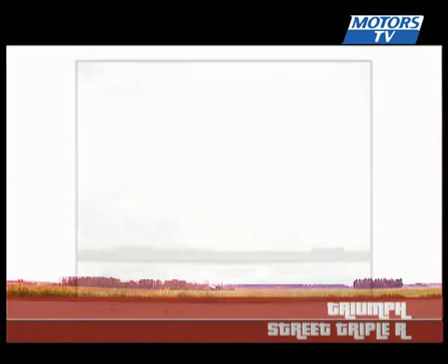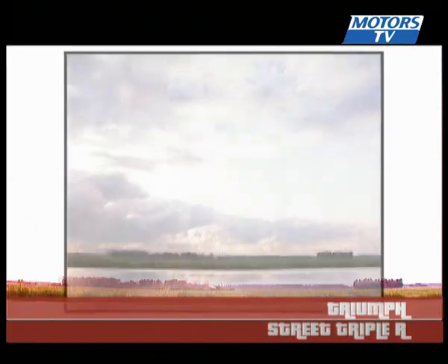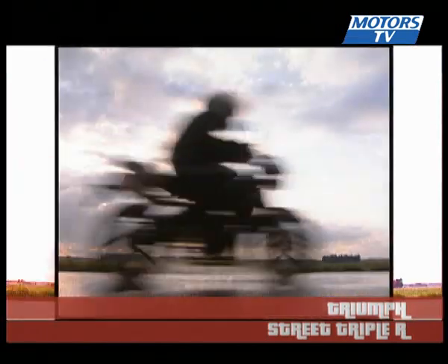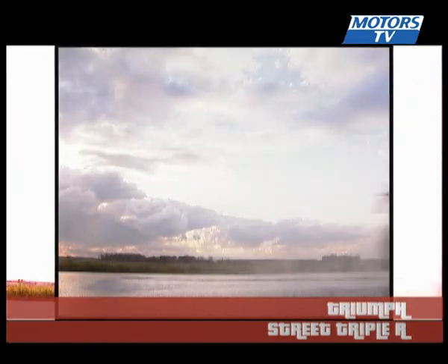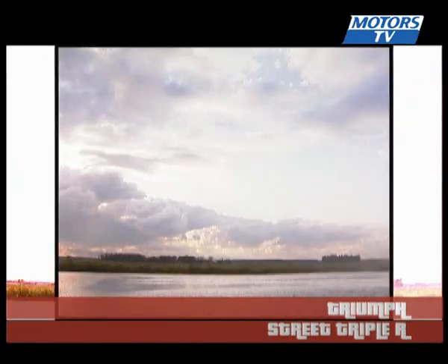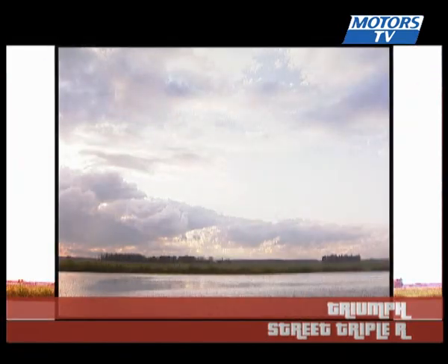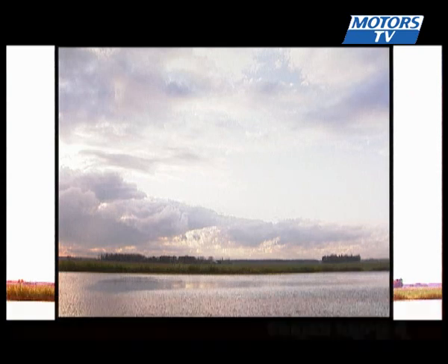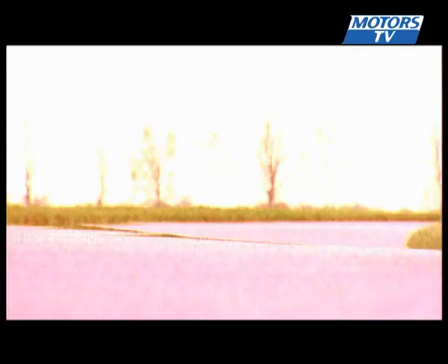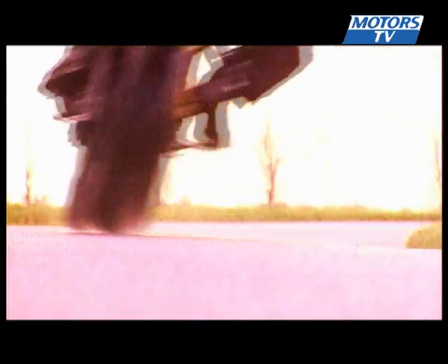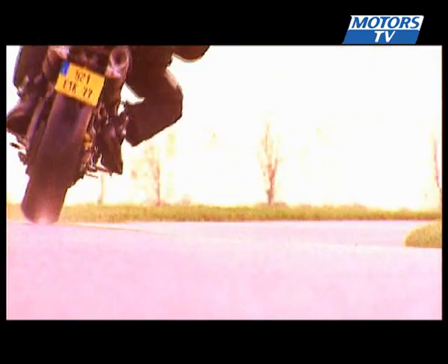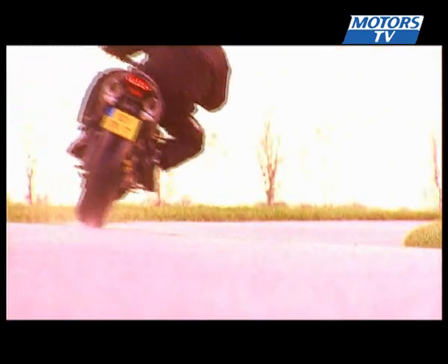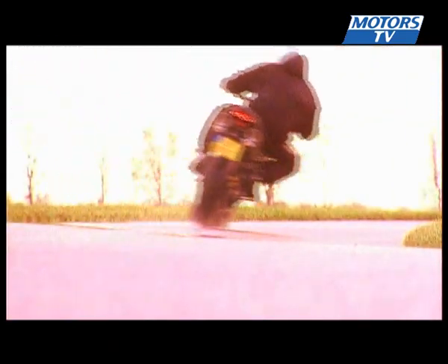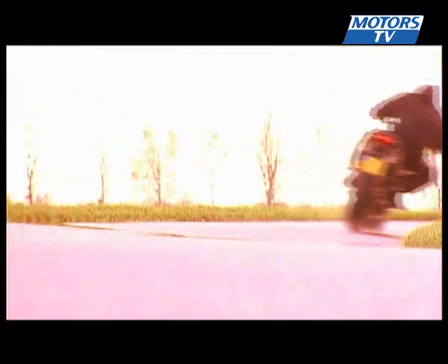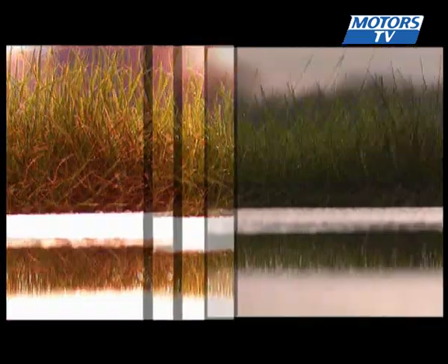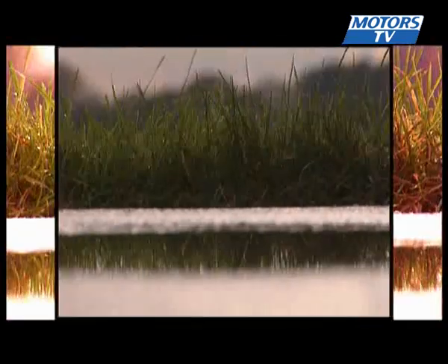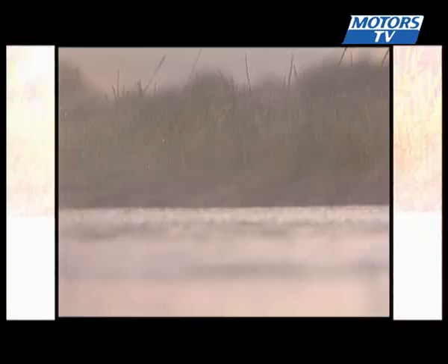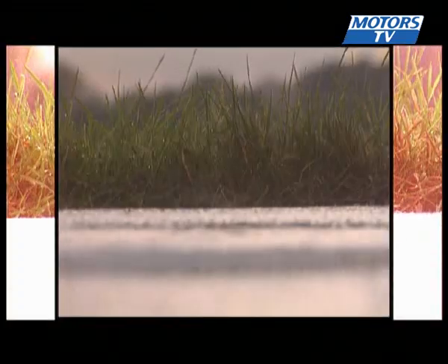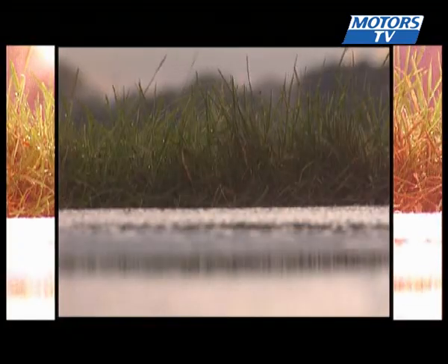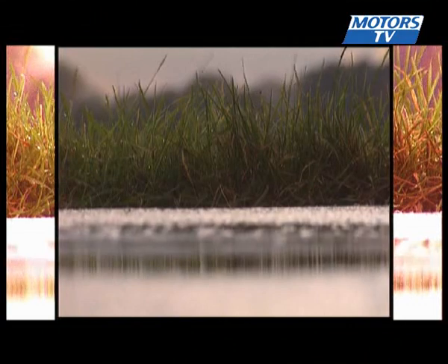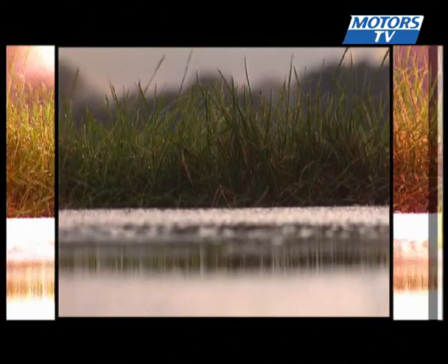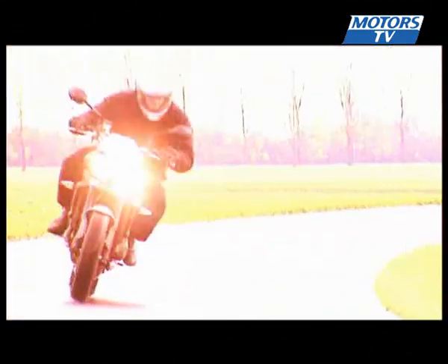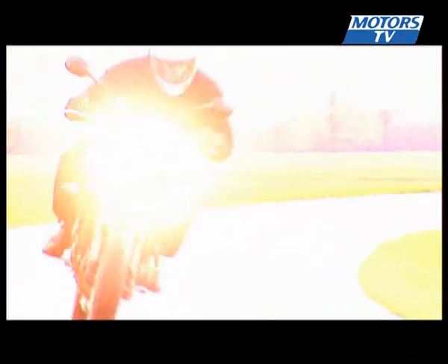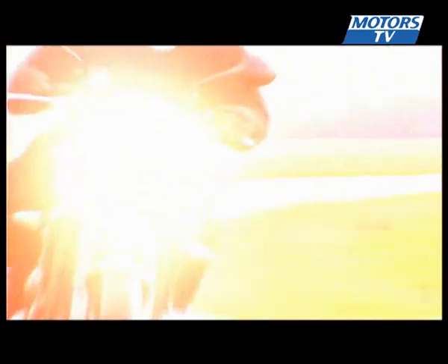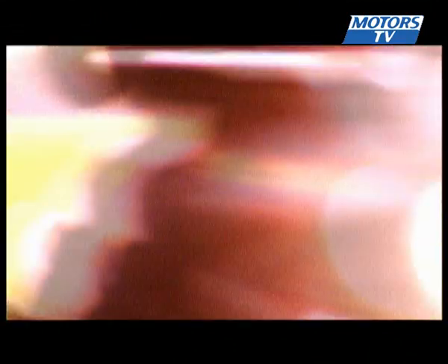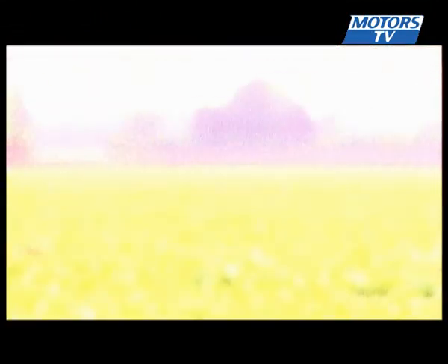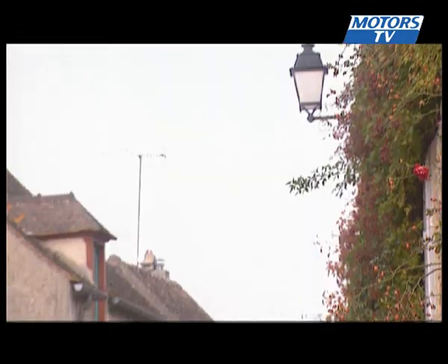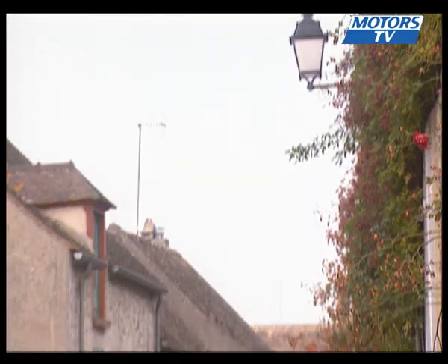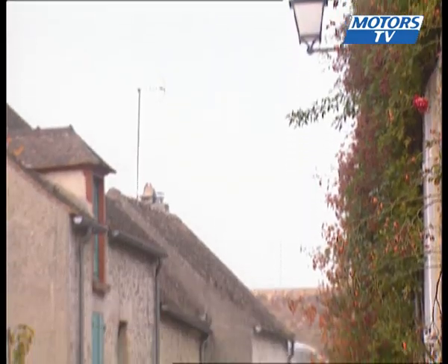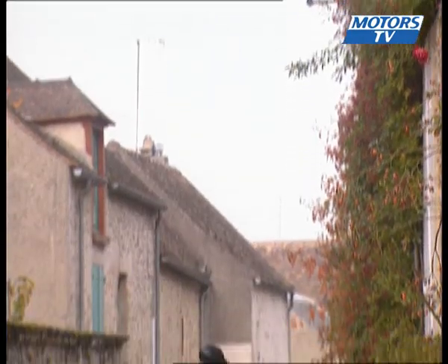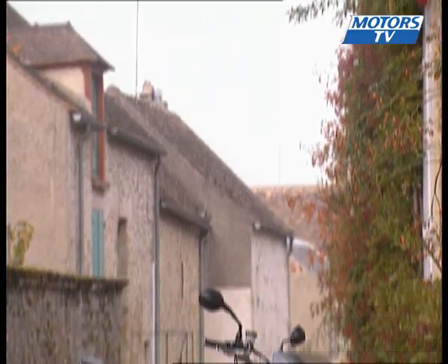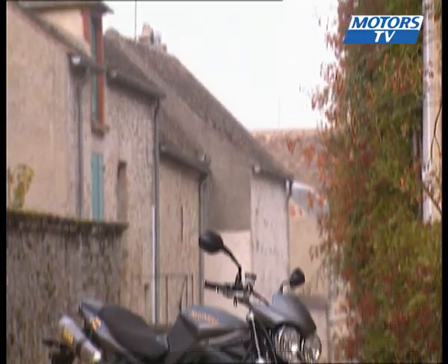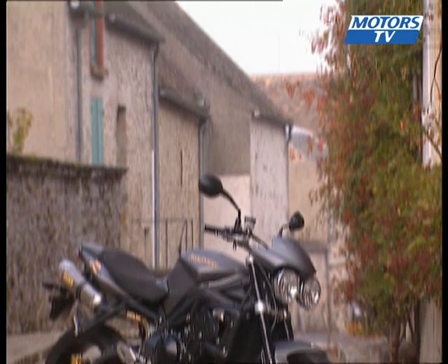With this new R version, Triumph is giving its Street Triple model an even more seductive and powerful makeover. With brakes and suspension from the Daytona, this already successful roadster now benefits from exceptional handling.